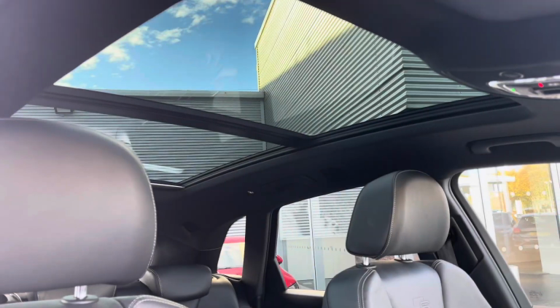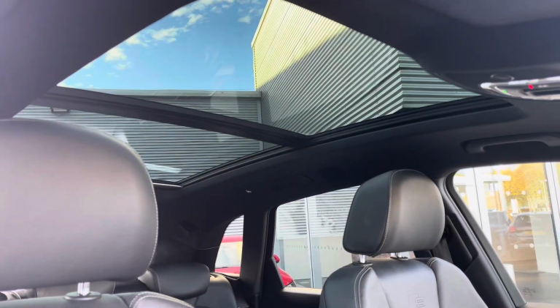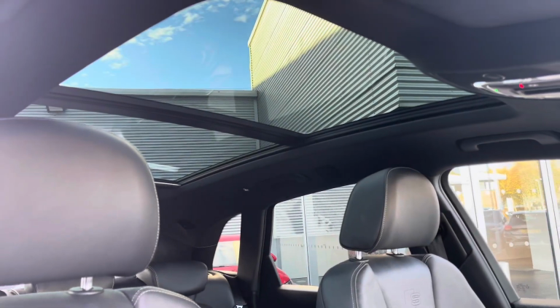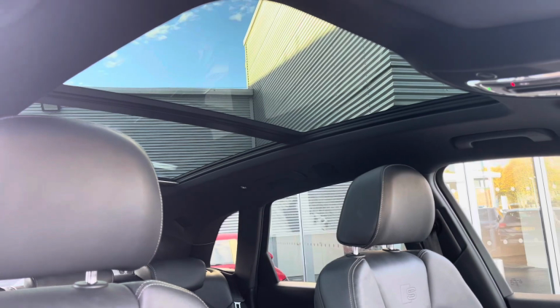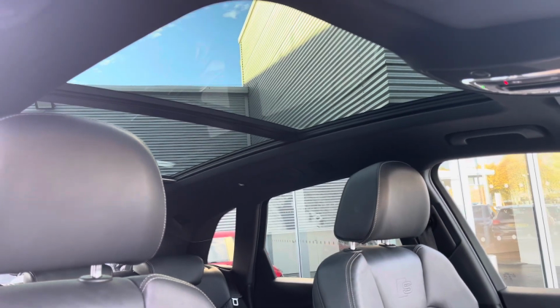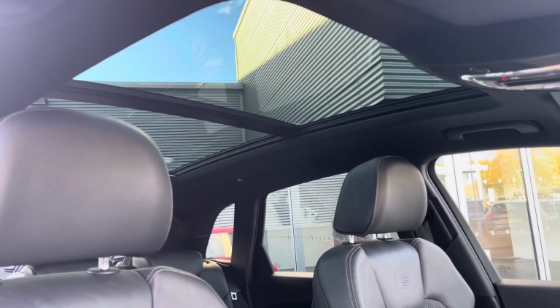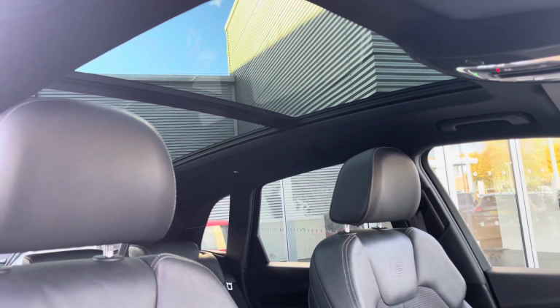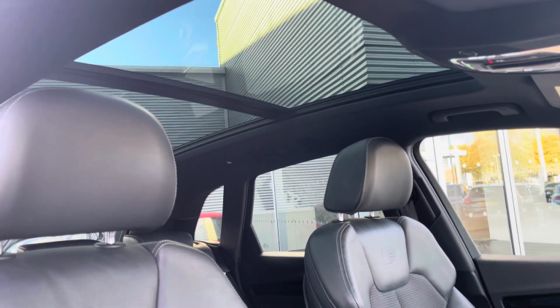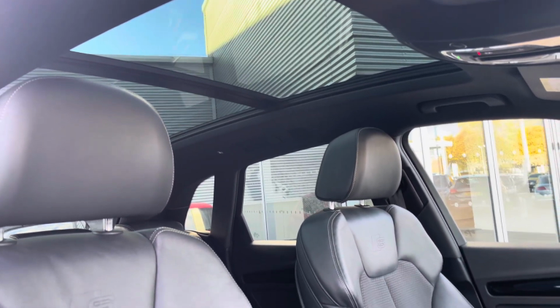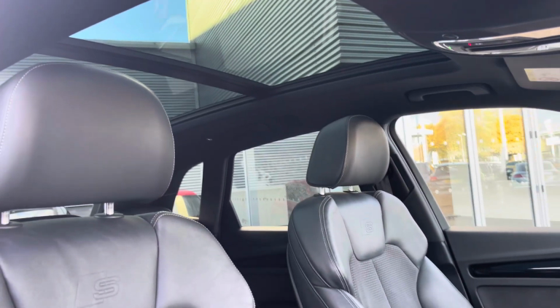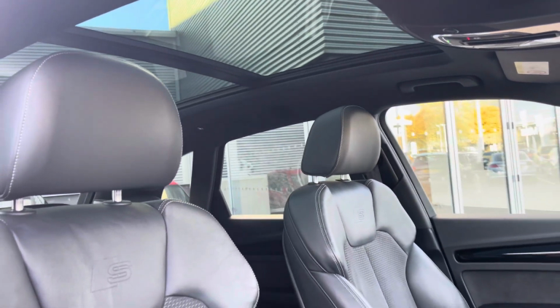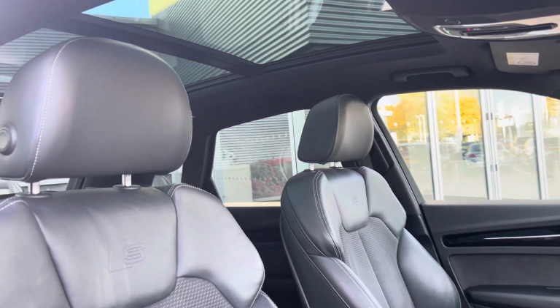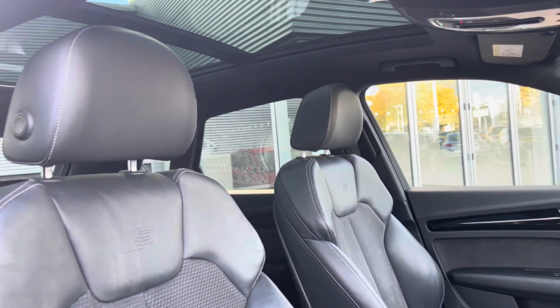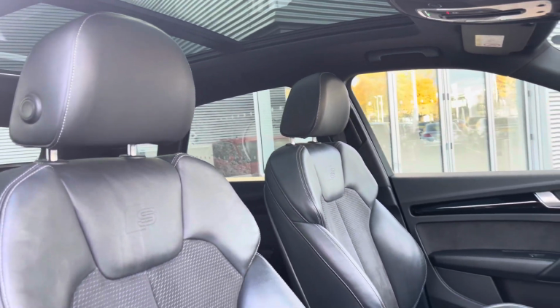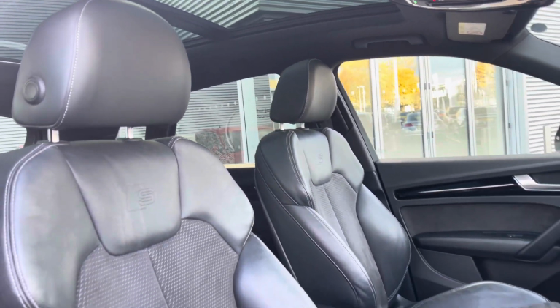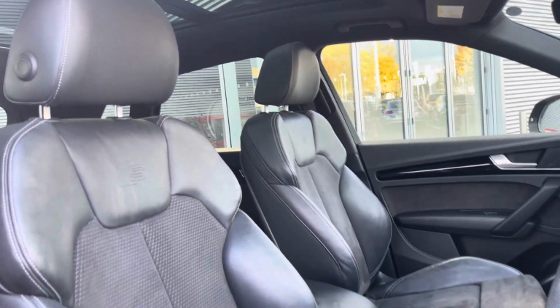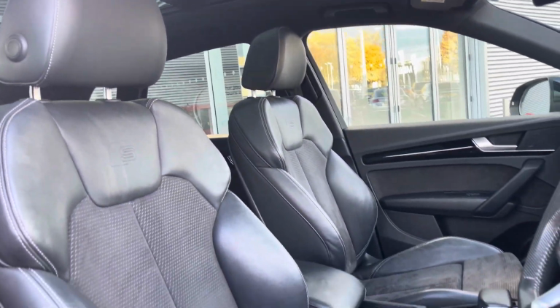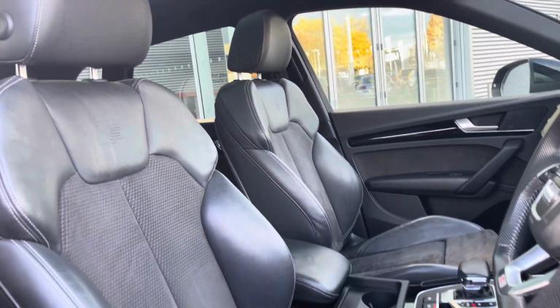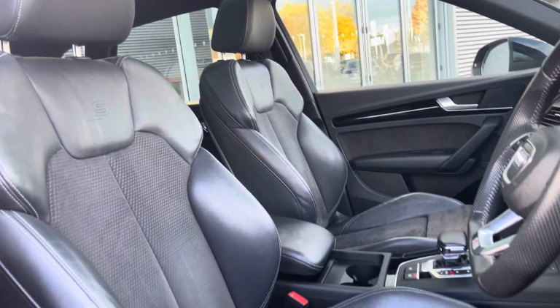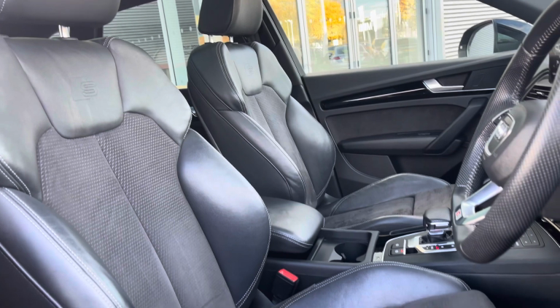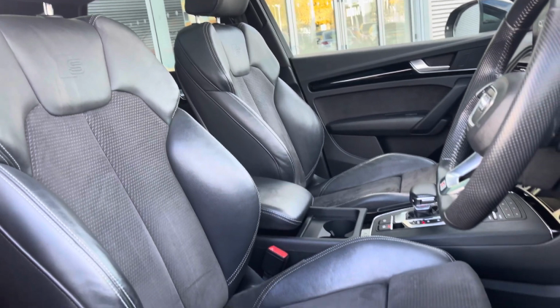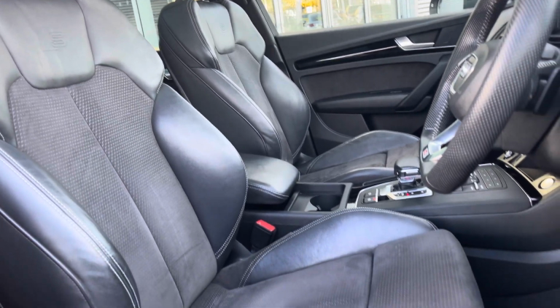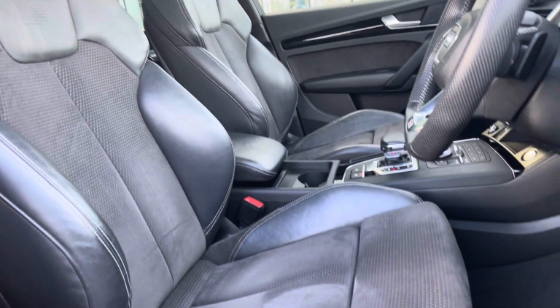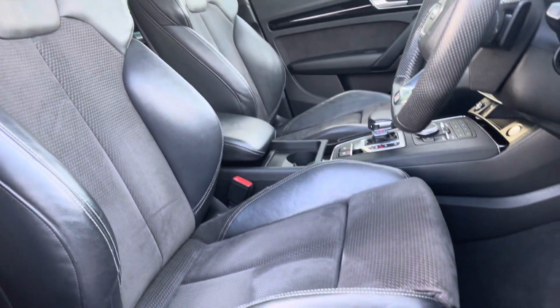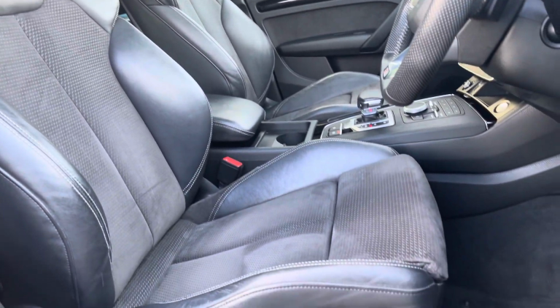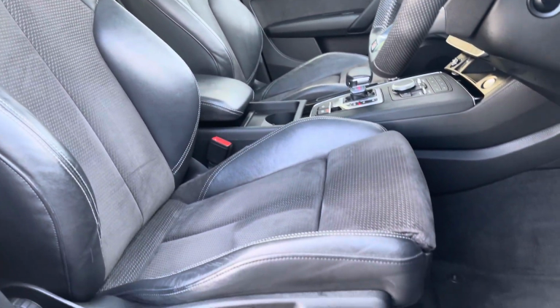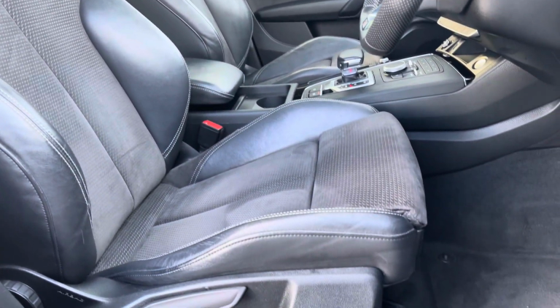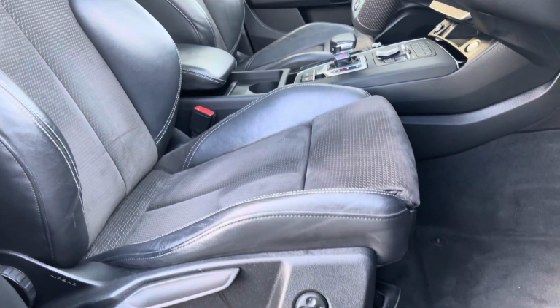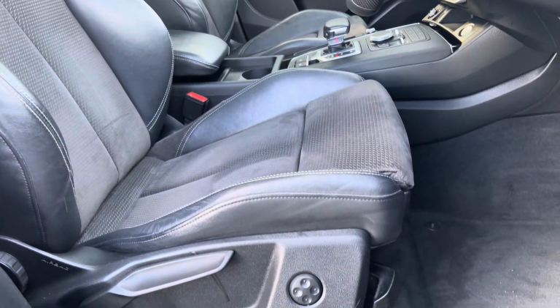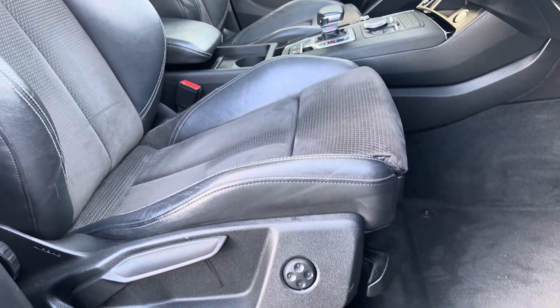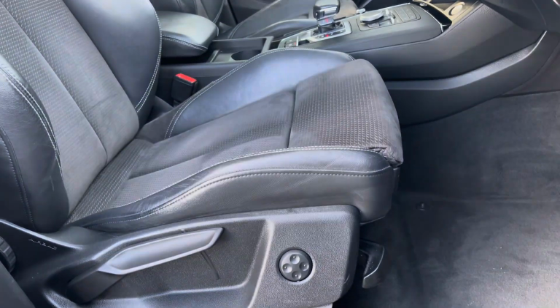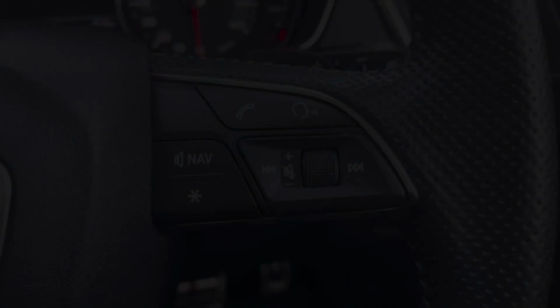The optional panoramic glass sunroof allows light to flood the interior, highlighting the detail on the sport style seats with the S-line logo. There's plenty of adjustment in these seats and you'll always find your correct driving position.